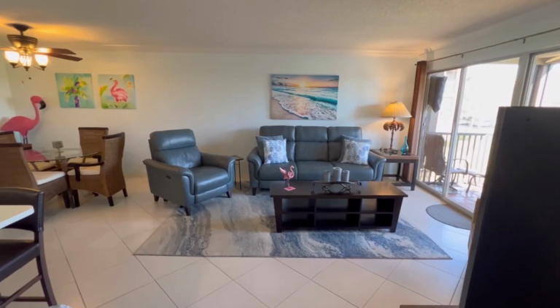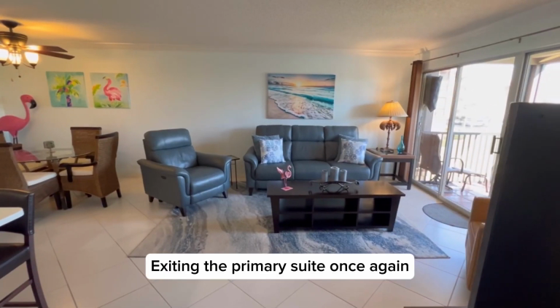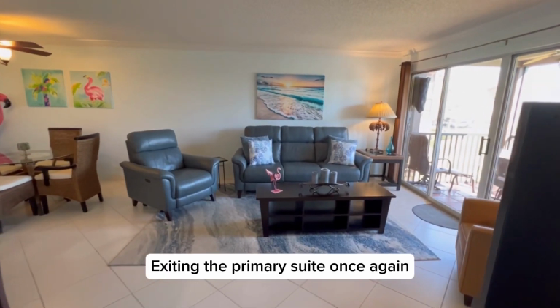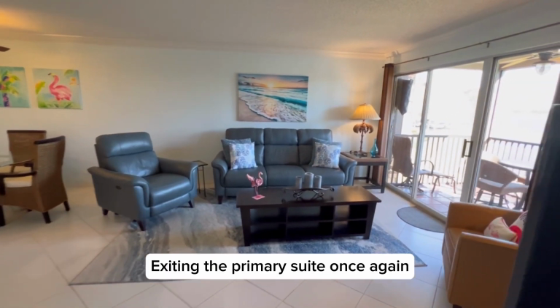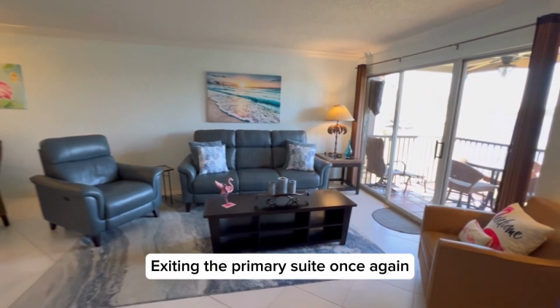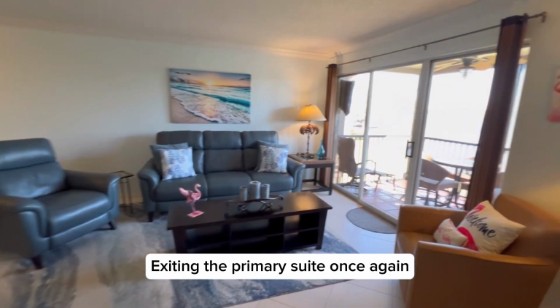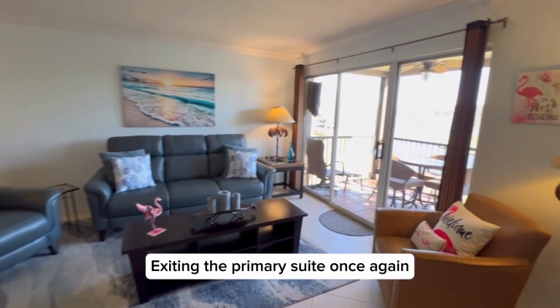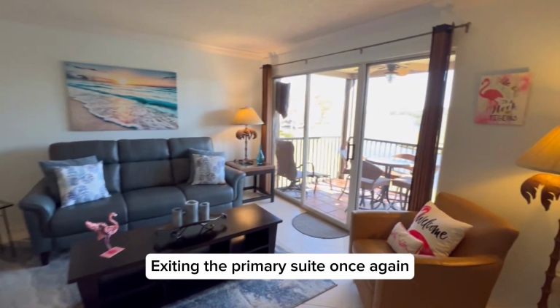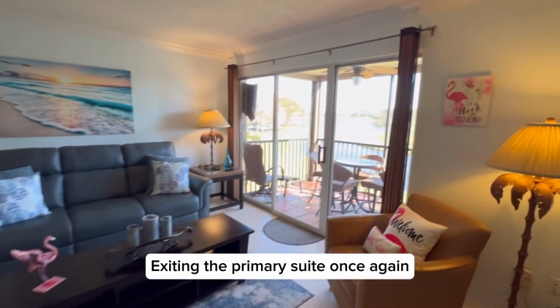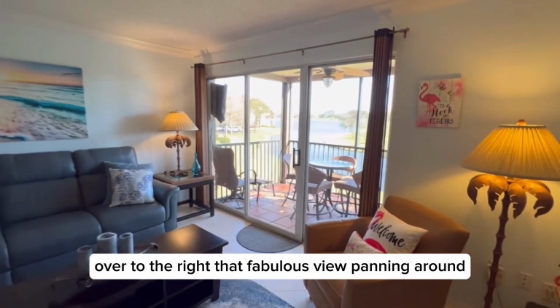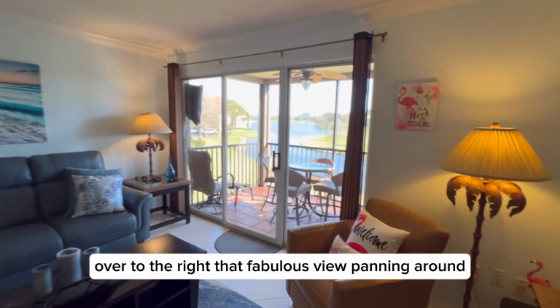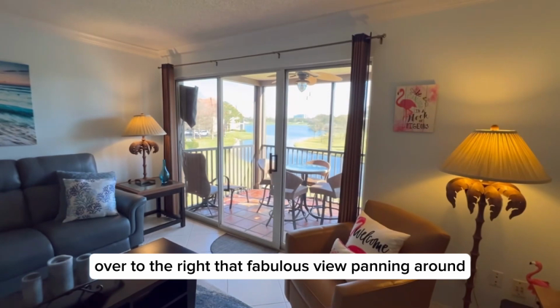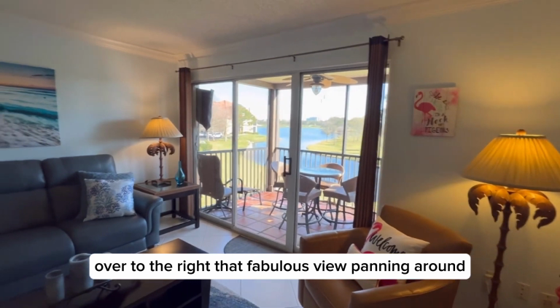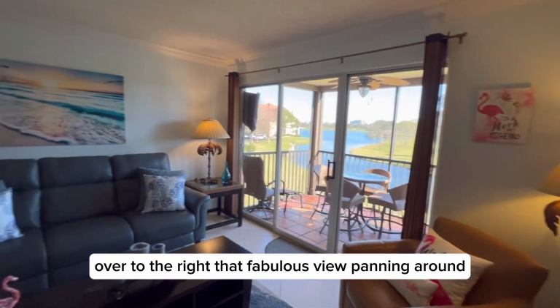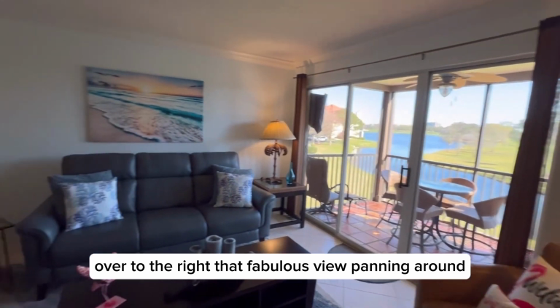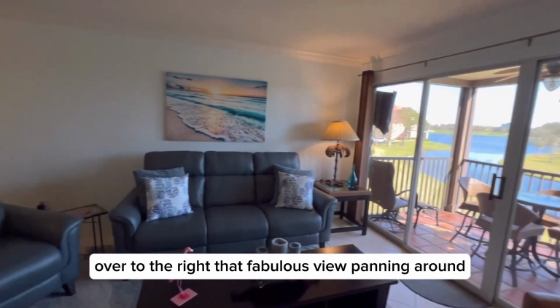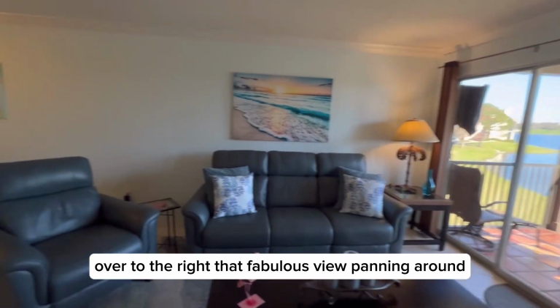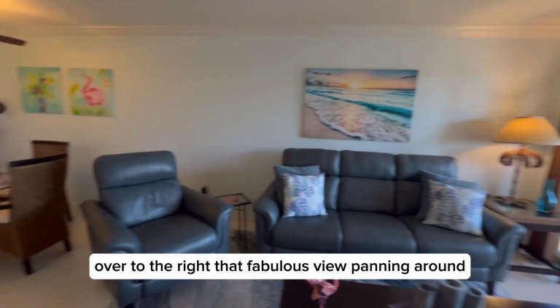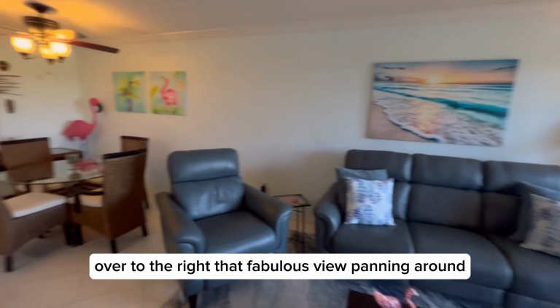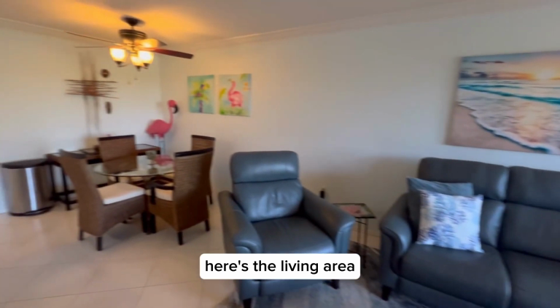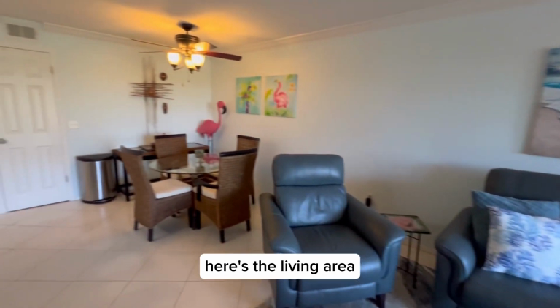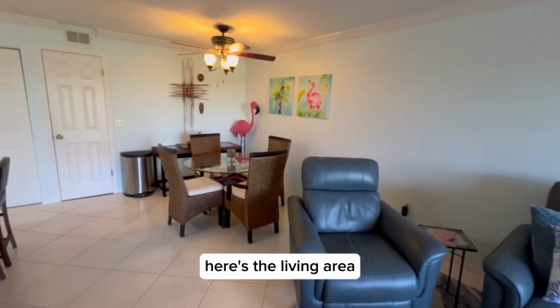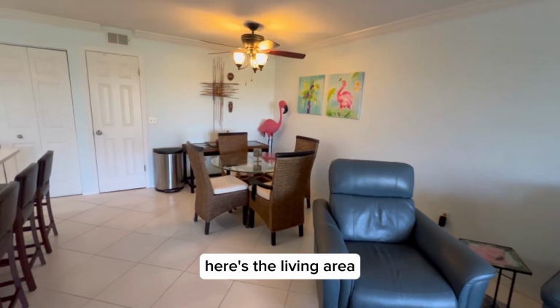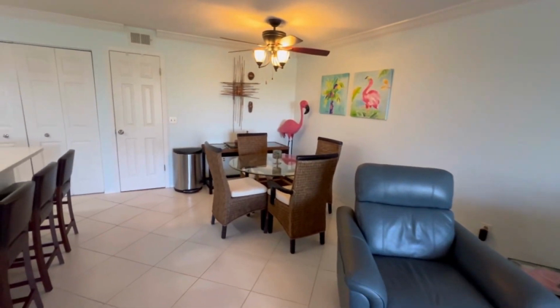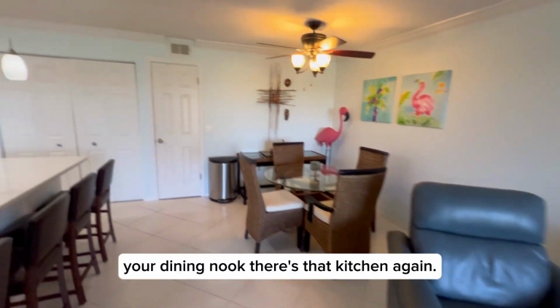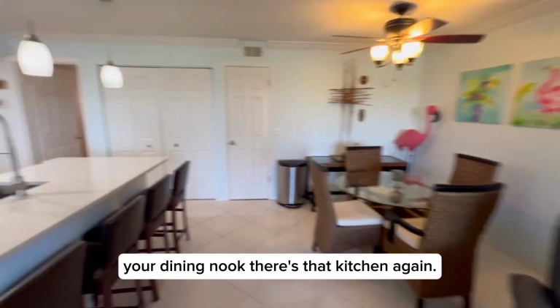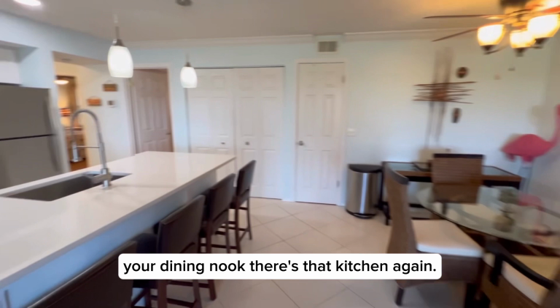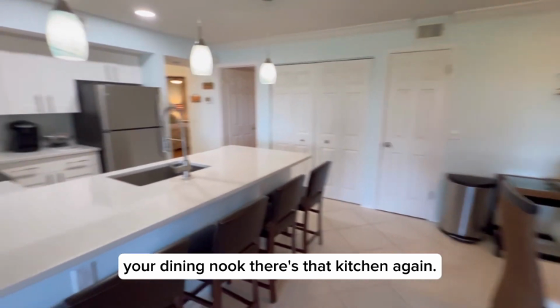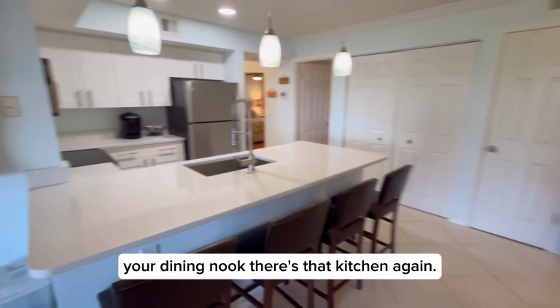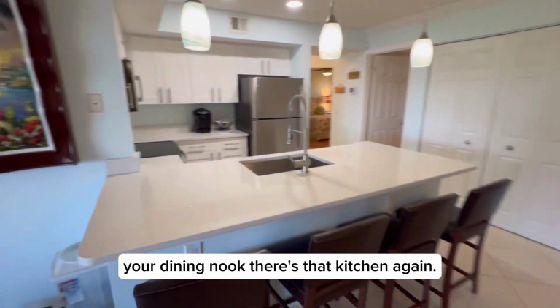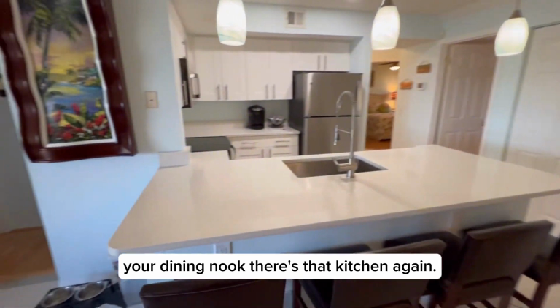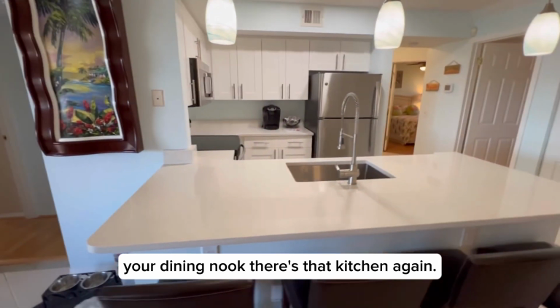Exiting the primary suite, over to the right that fabulous view — panning around, here's the living area, your dining nook, and there's that kitchen again.